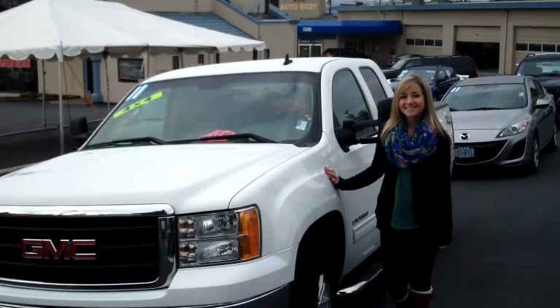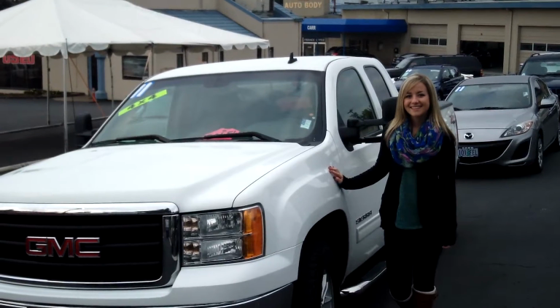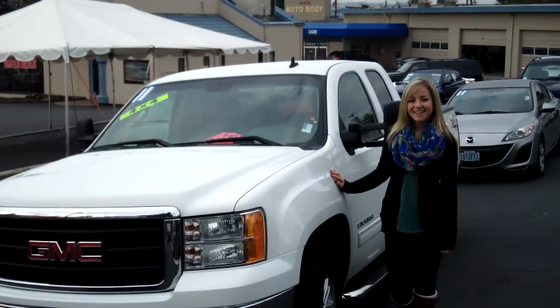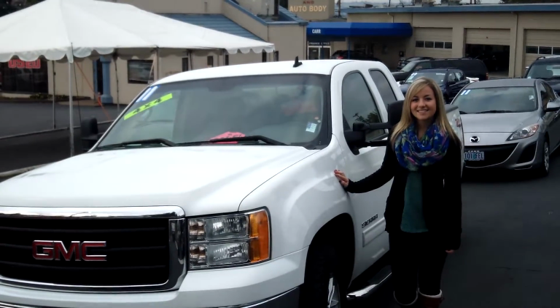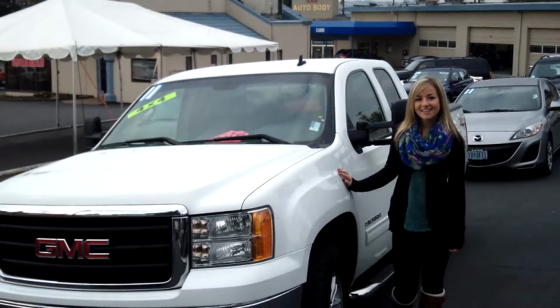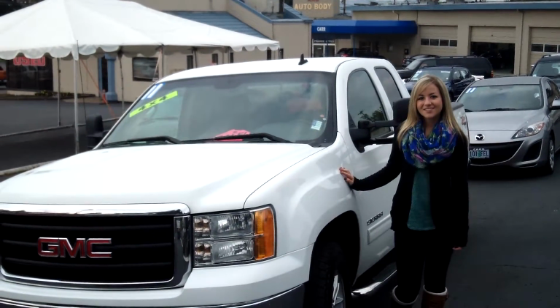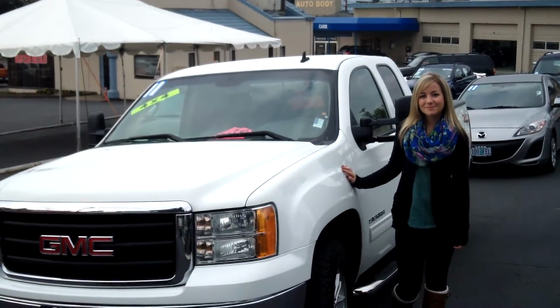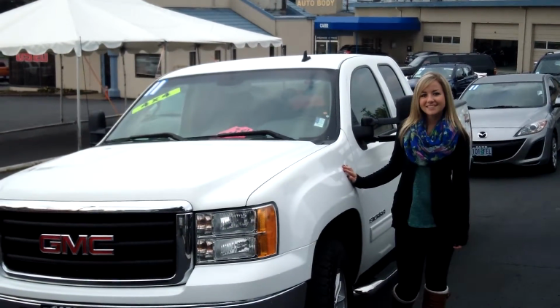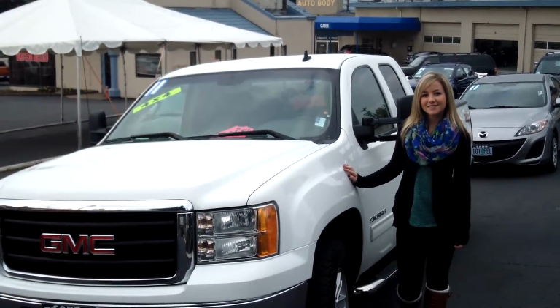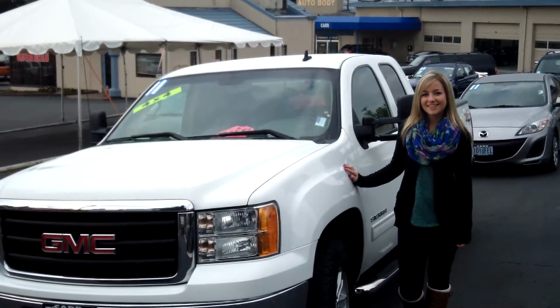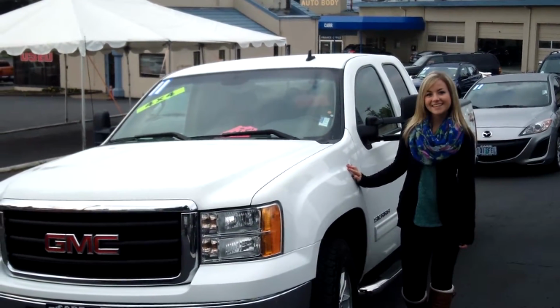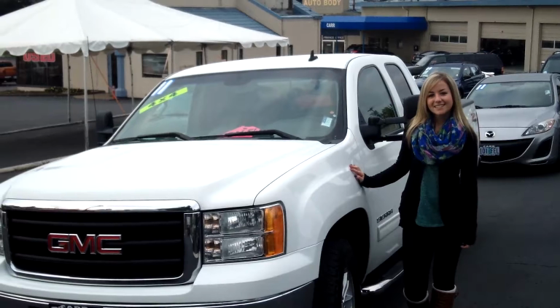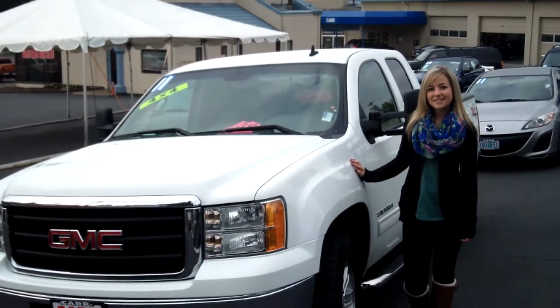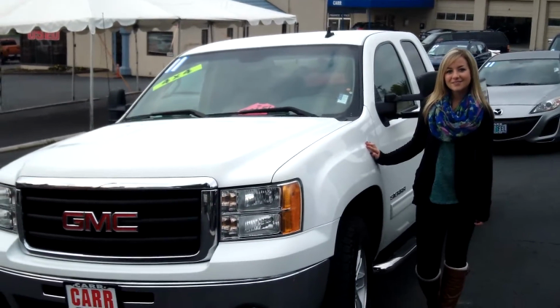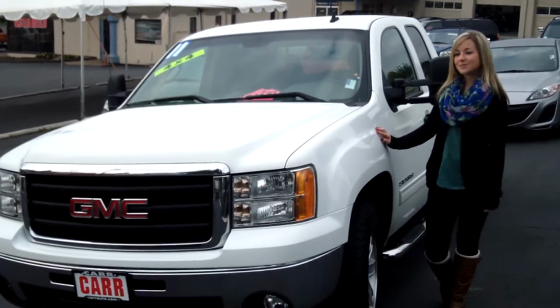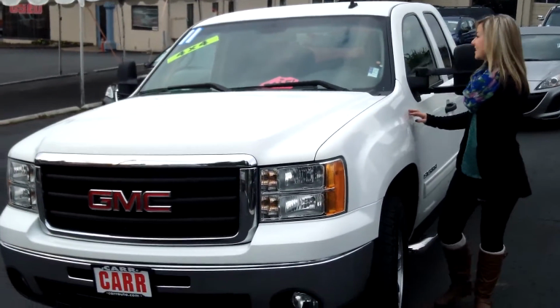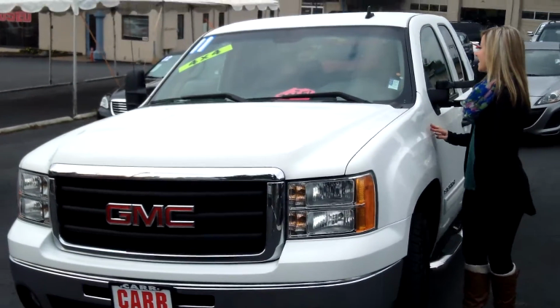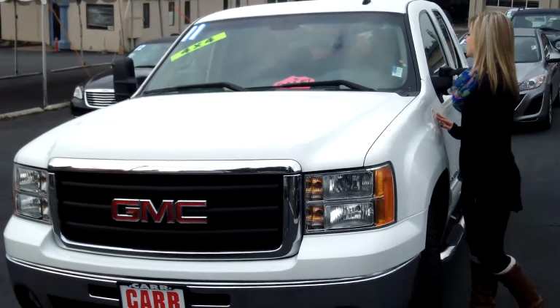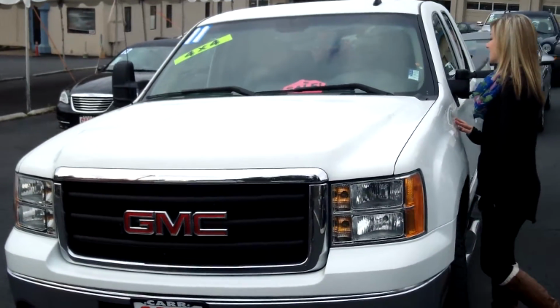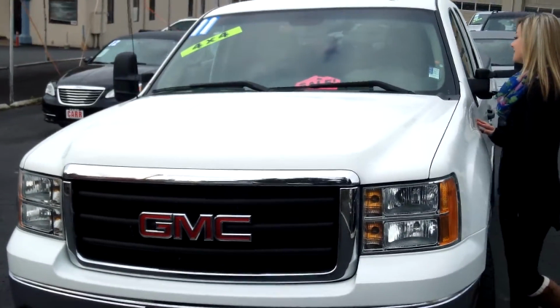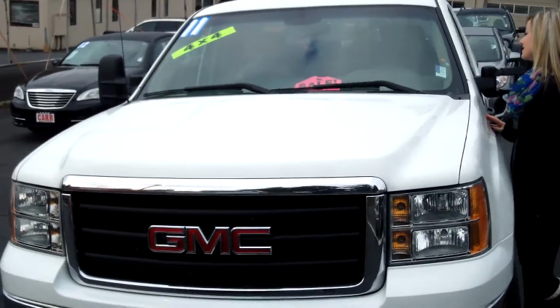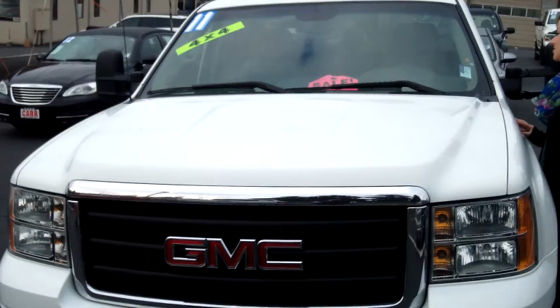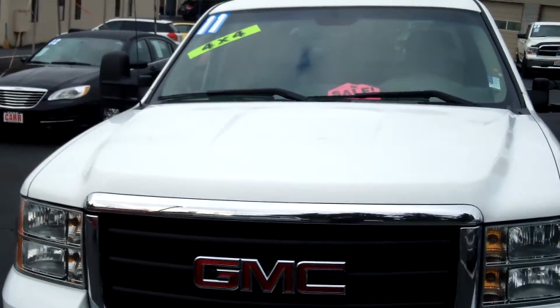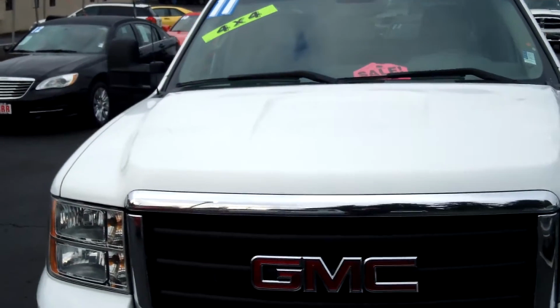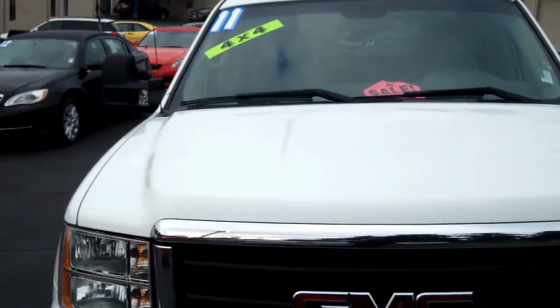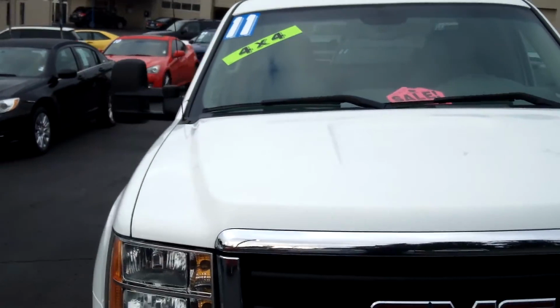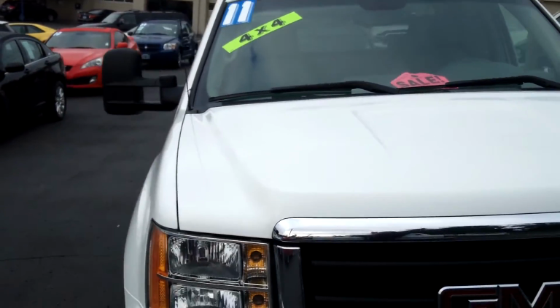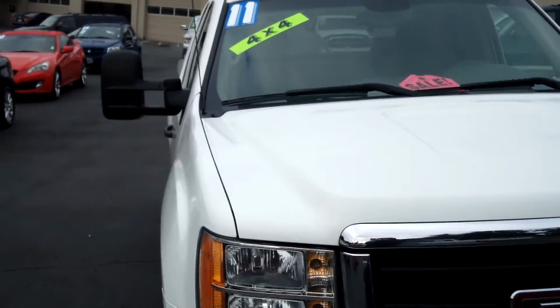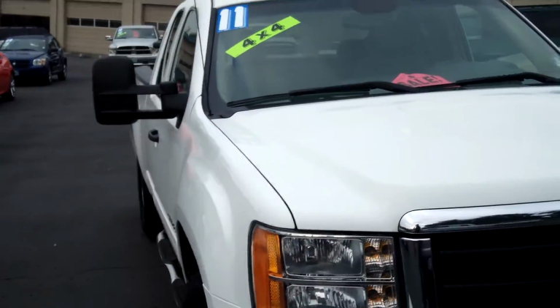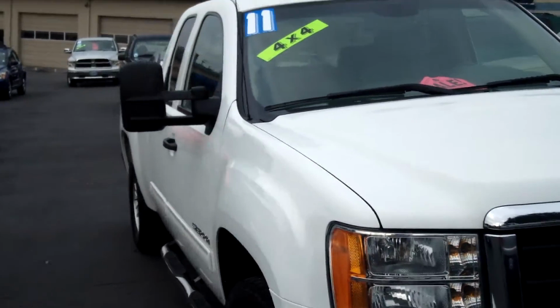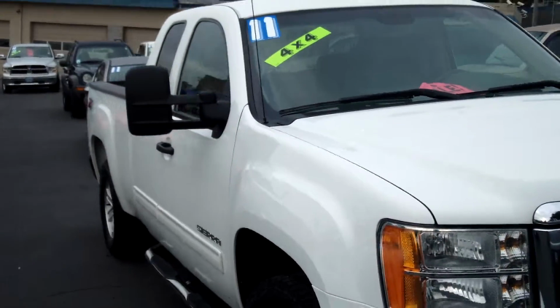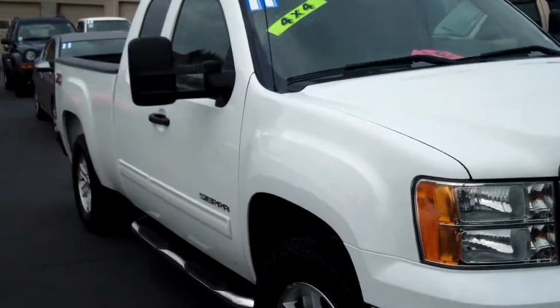Hi guys, this is Jessica at CarUse Cars in Beaverton. Thanks for clicking on that link. Today we're taking a virtual tour of a 2011 GMC Sierra, stock number WP3659.